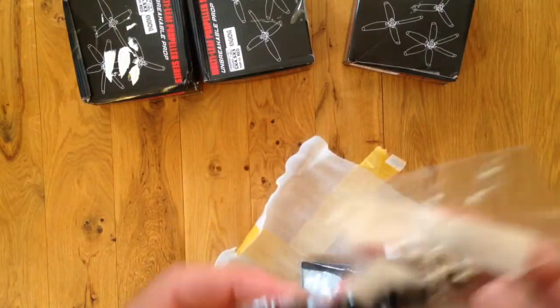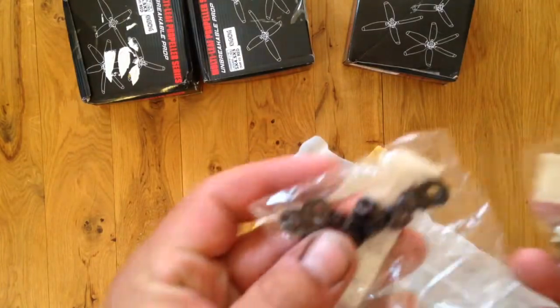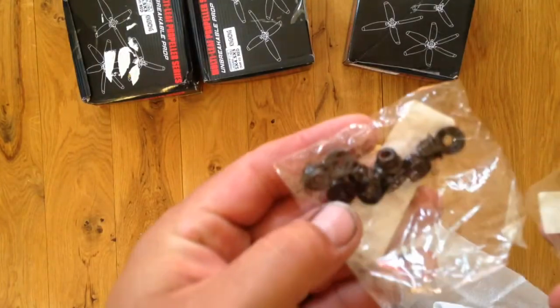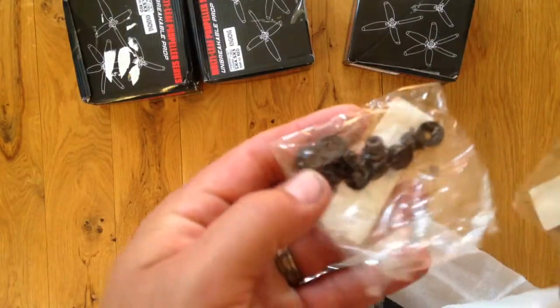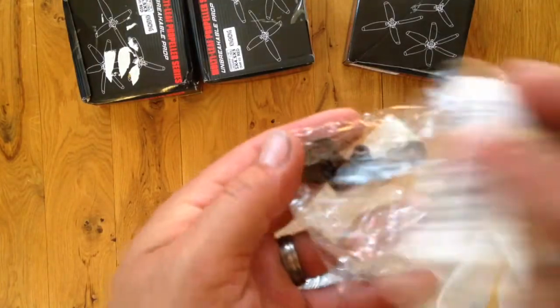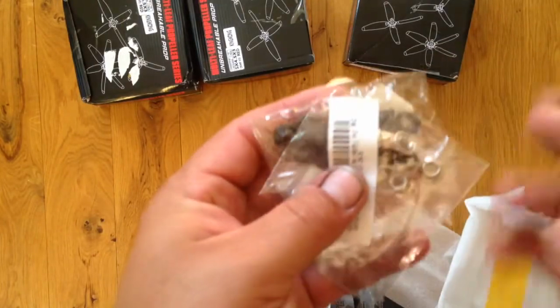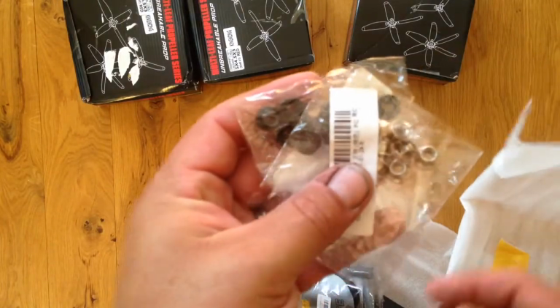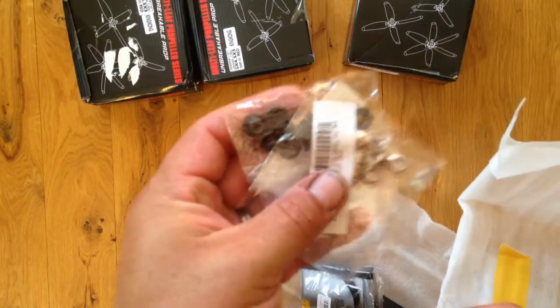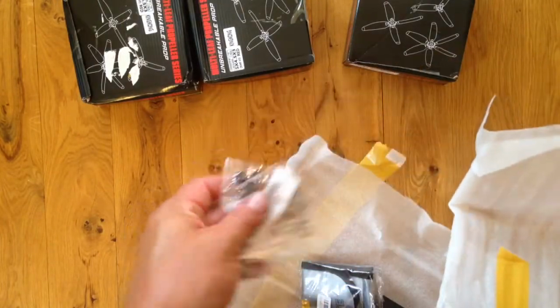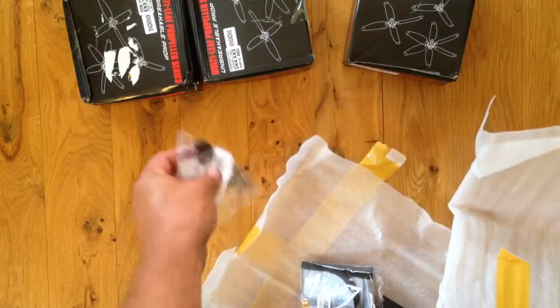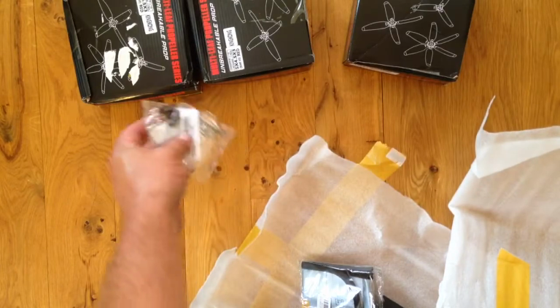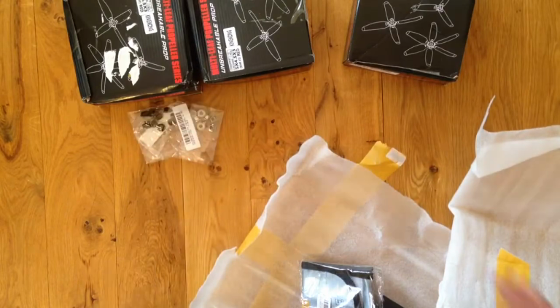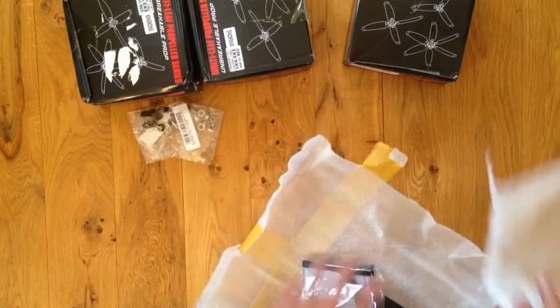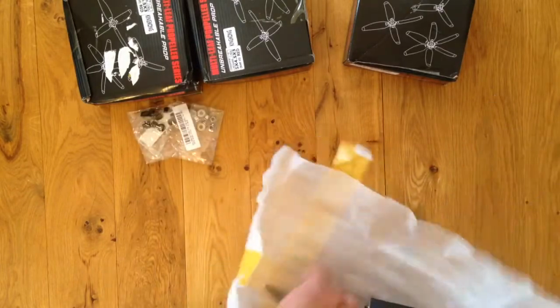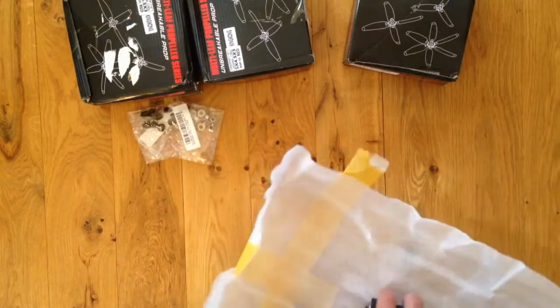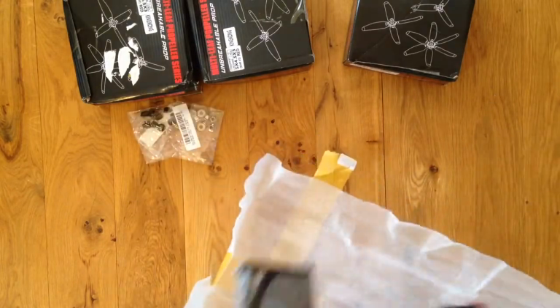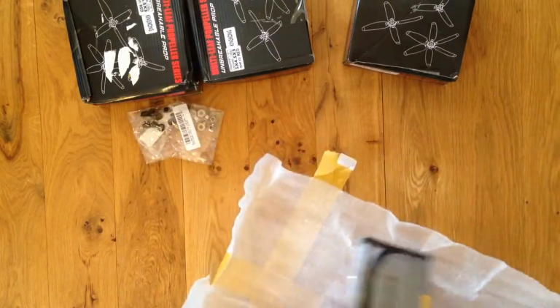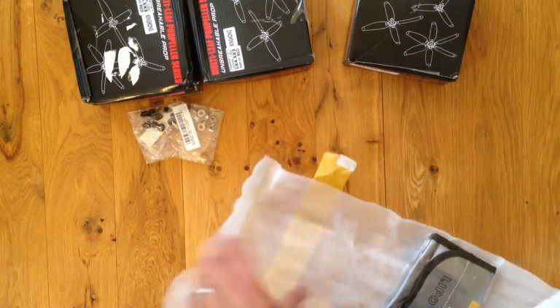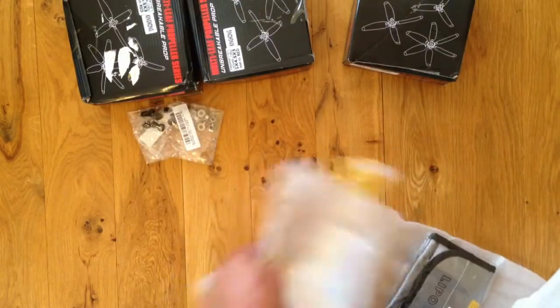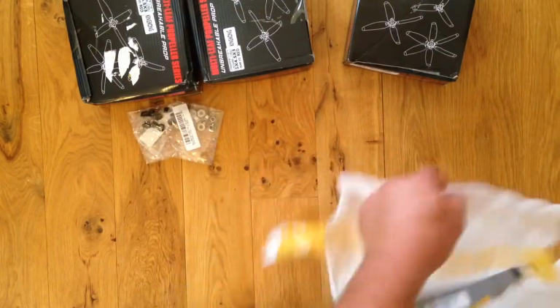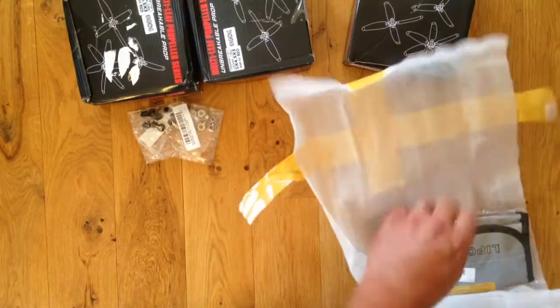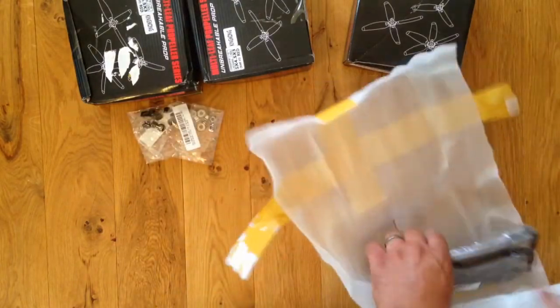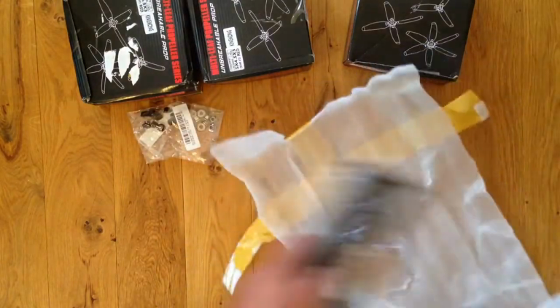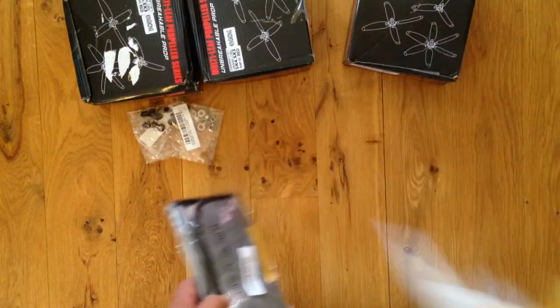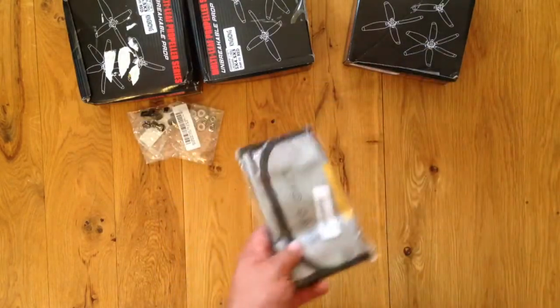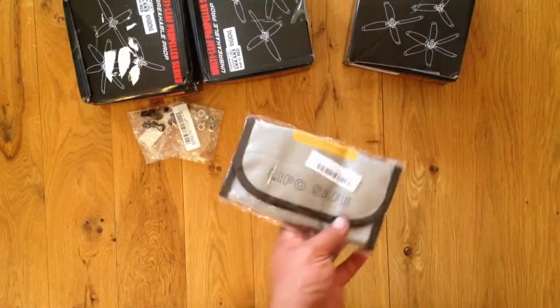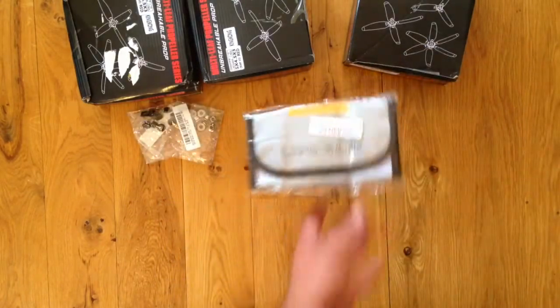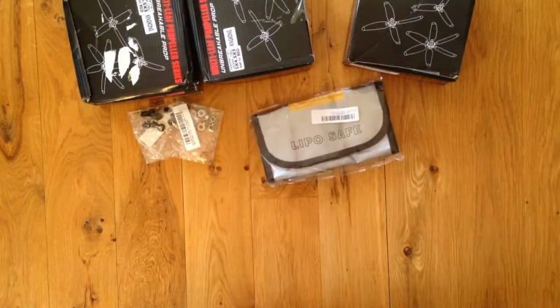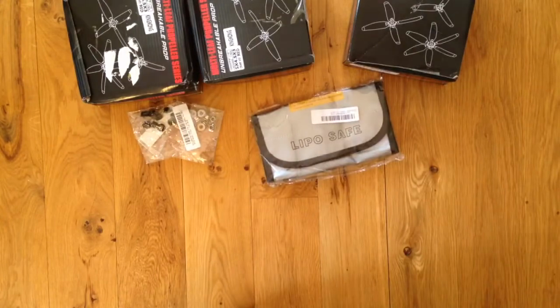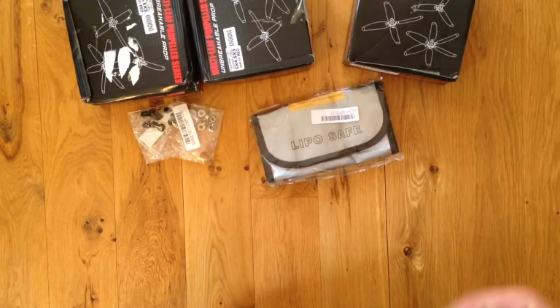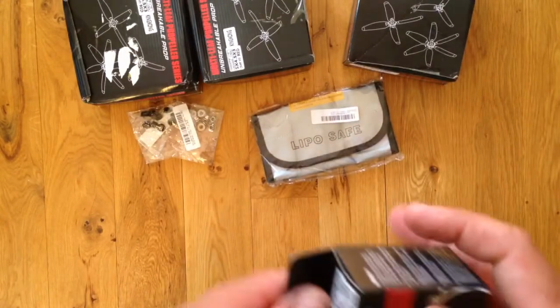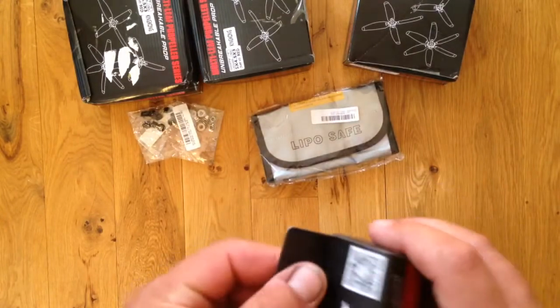I got some lock nuts here, and a lipo bag. Everybody needs a lipo bag.